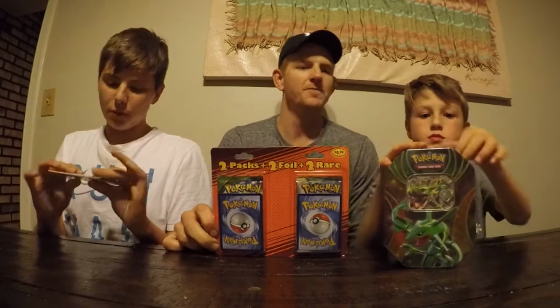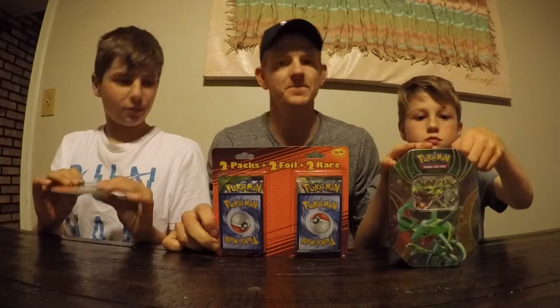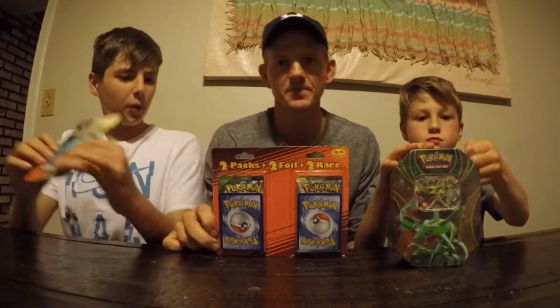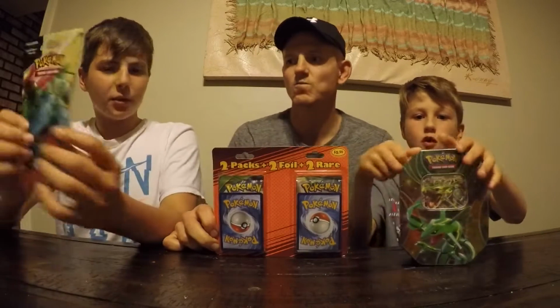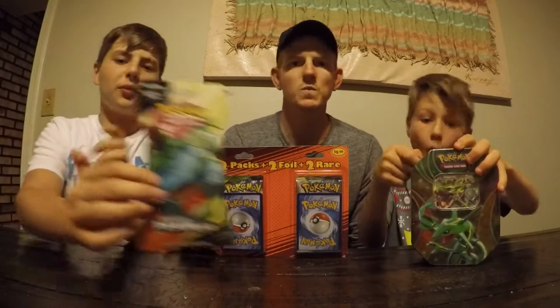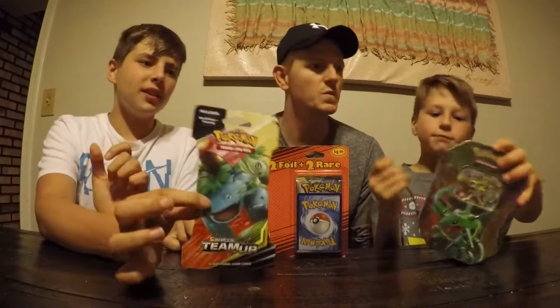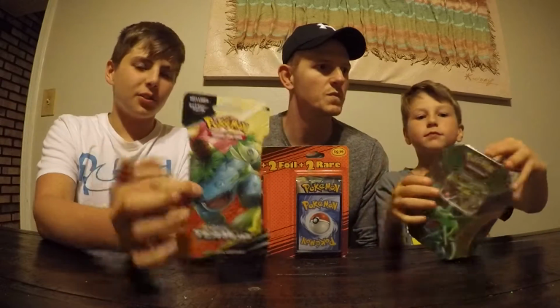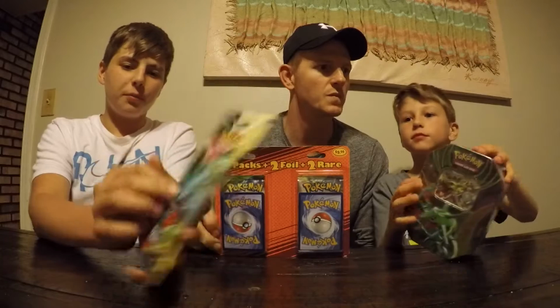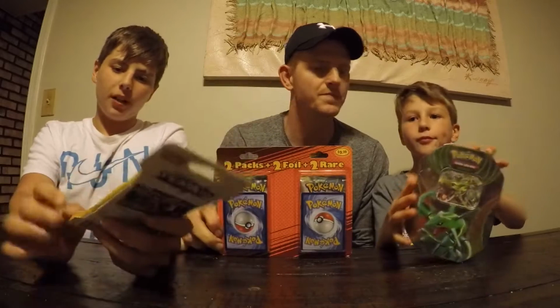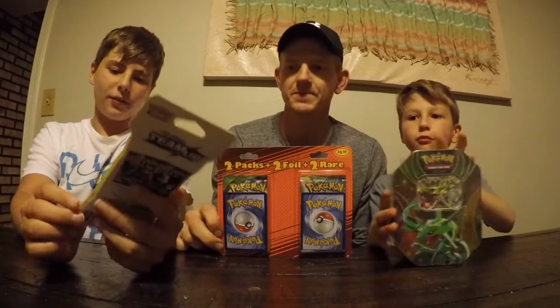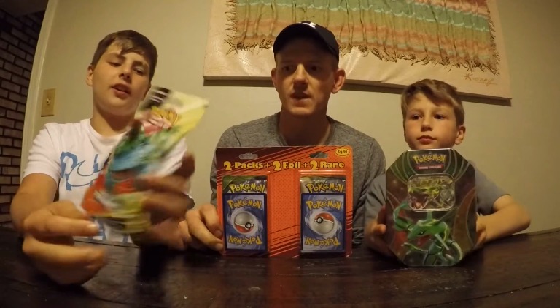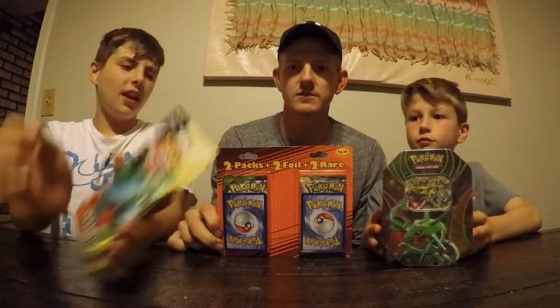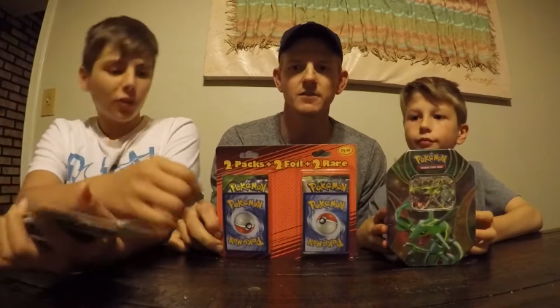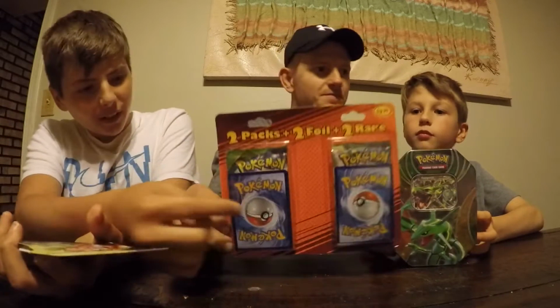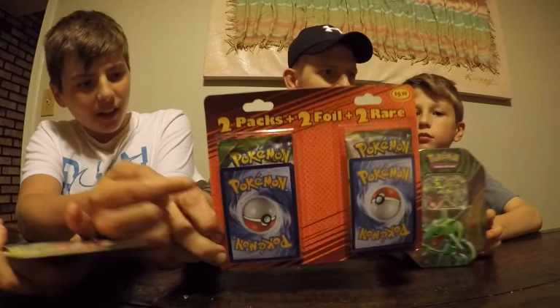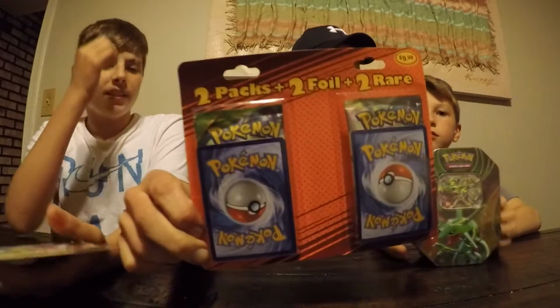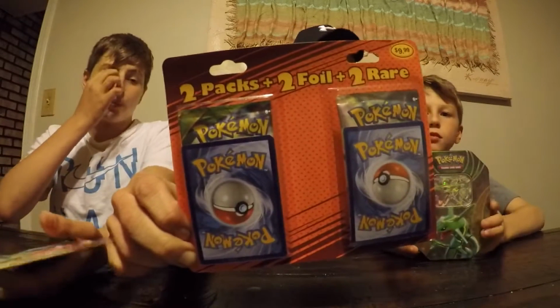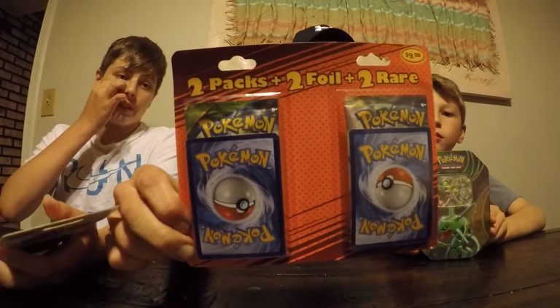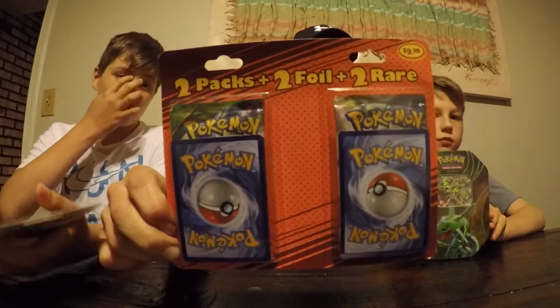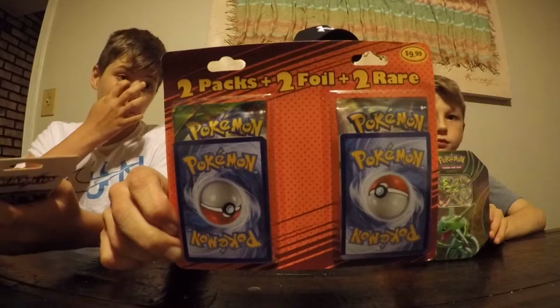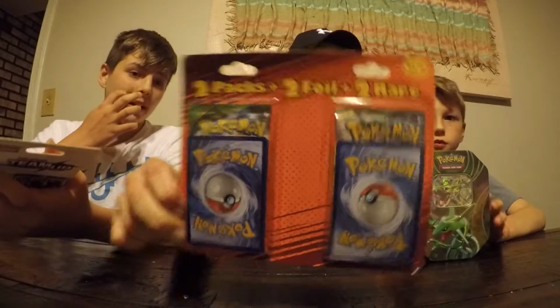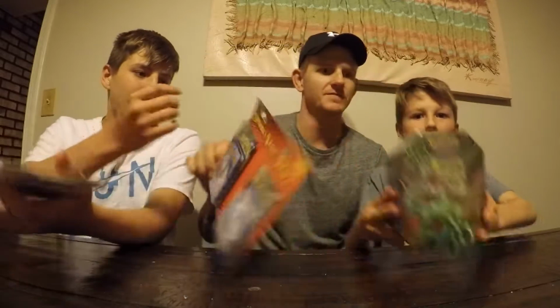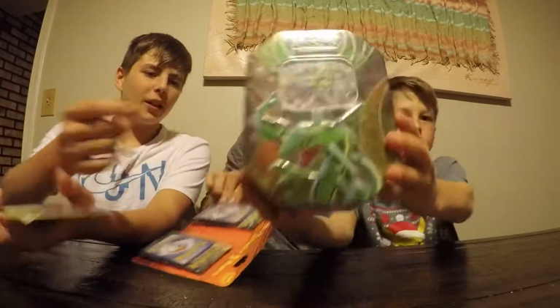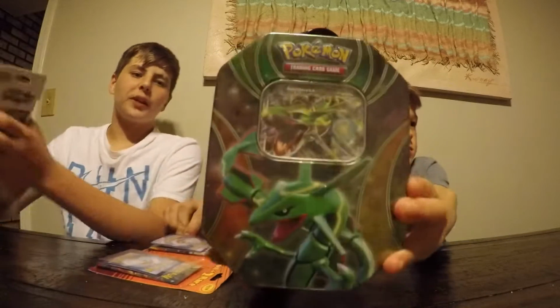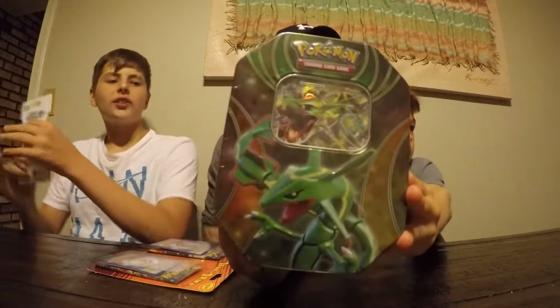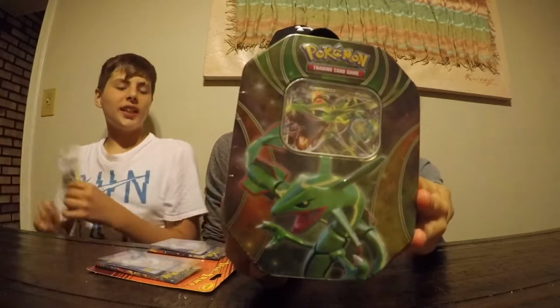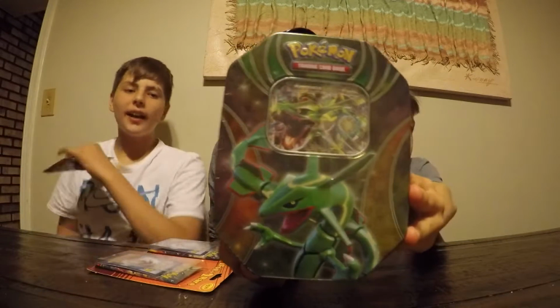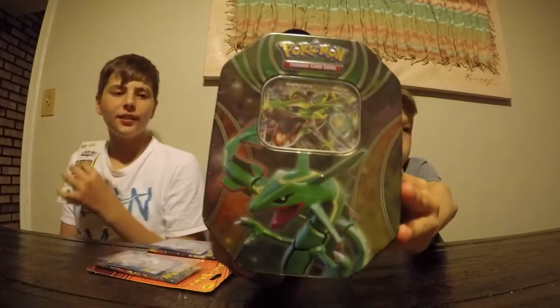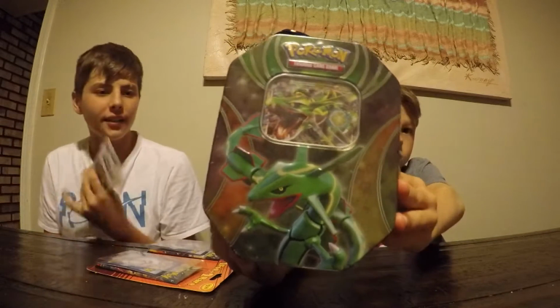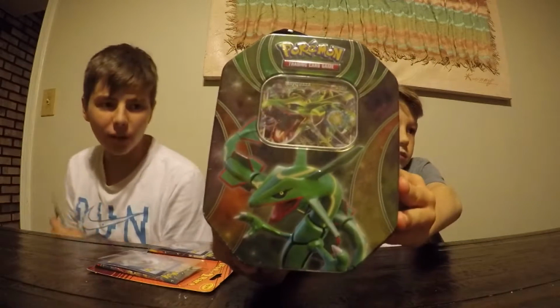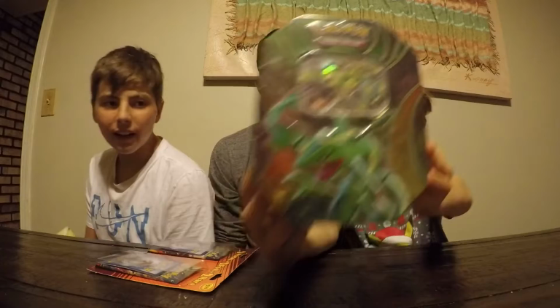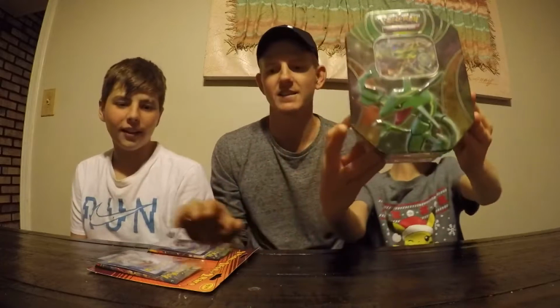So what we're going to be opening — we're going to open one of these, just one pack with ten cards. And then we're going to be opening a Rayquaza EX-10. Exciting, exciting.